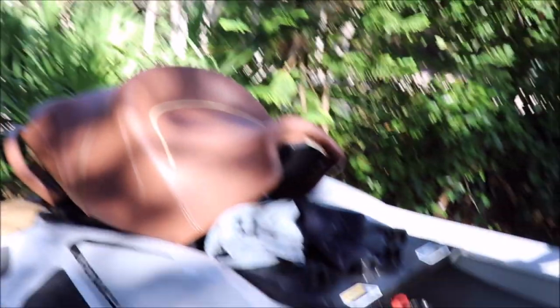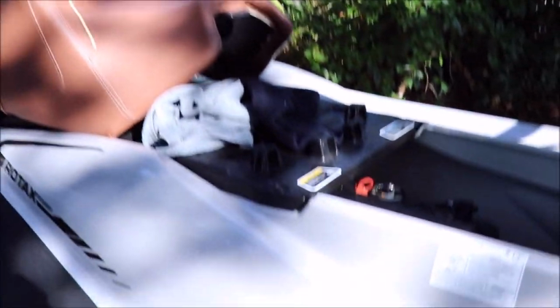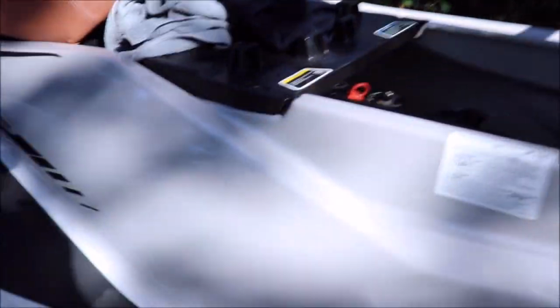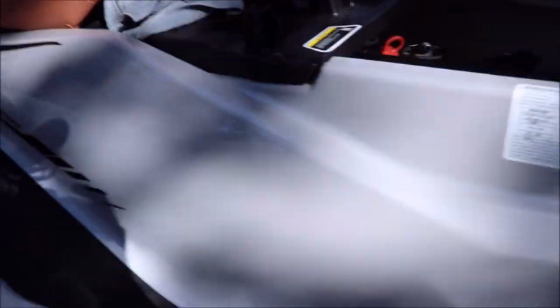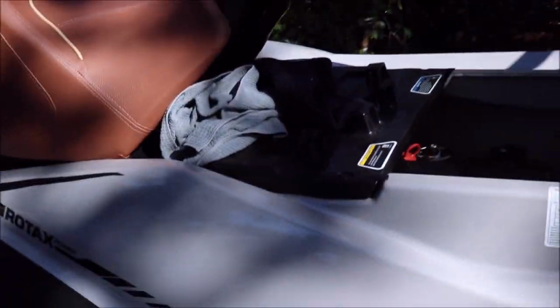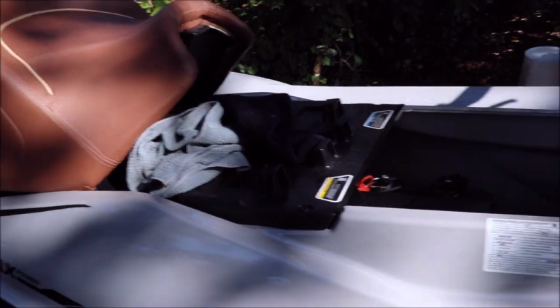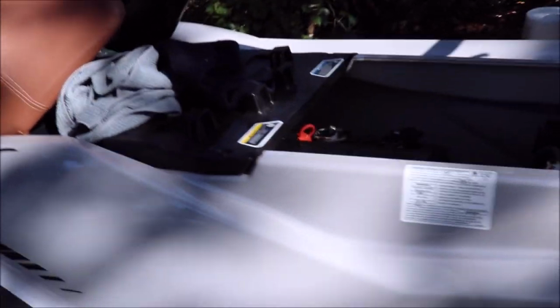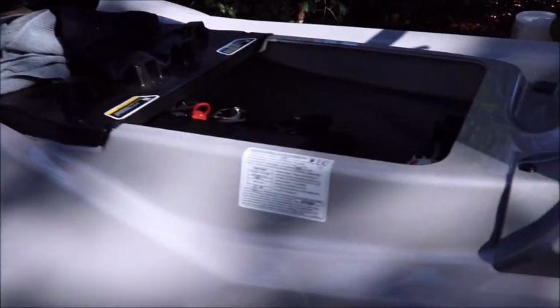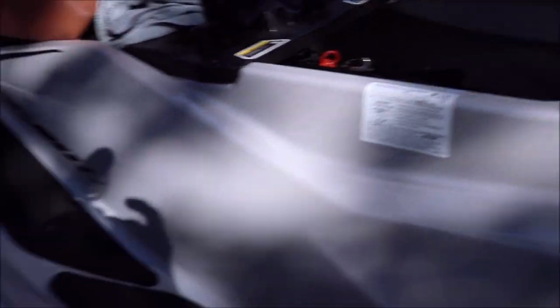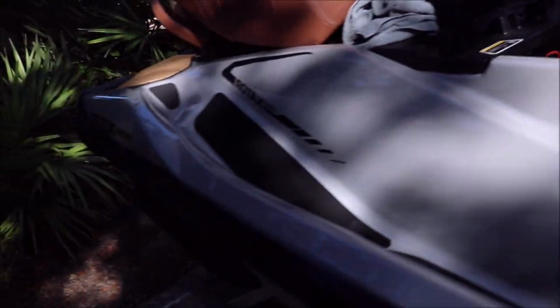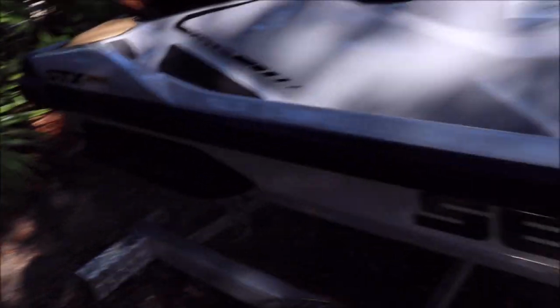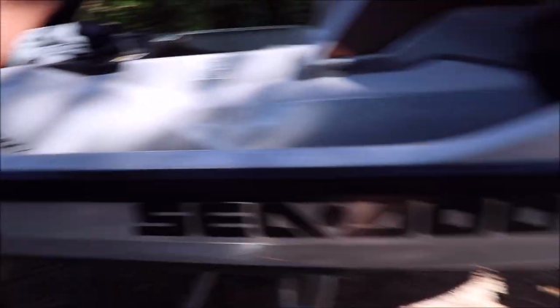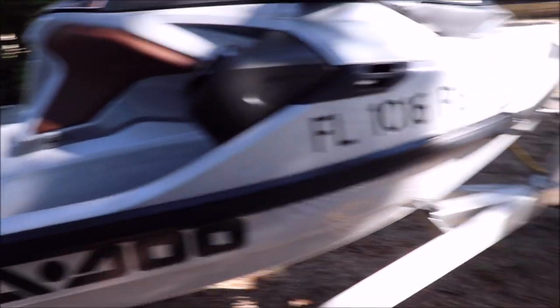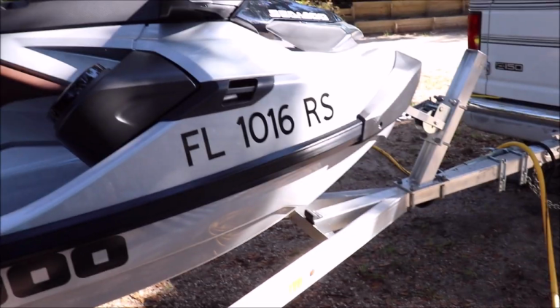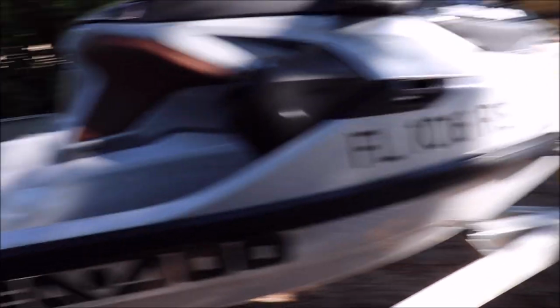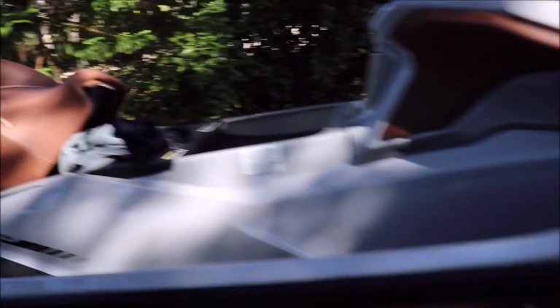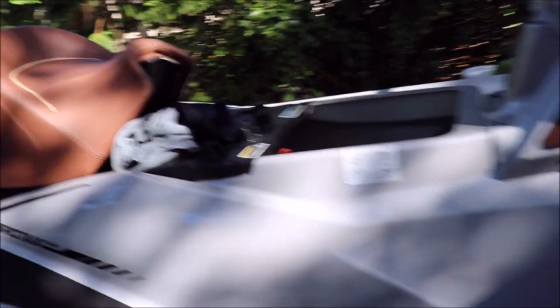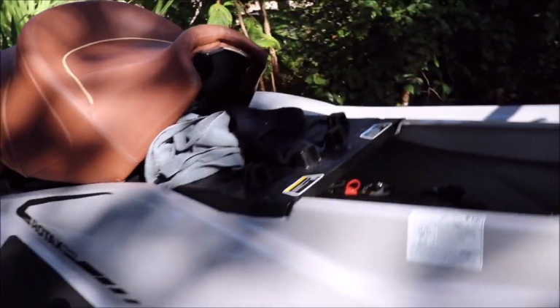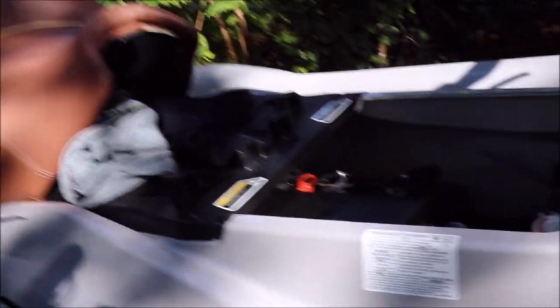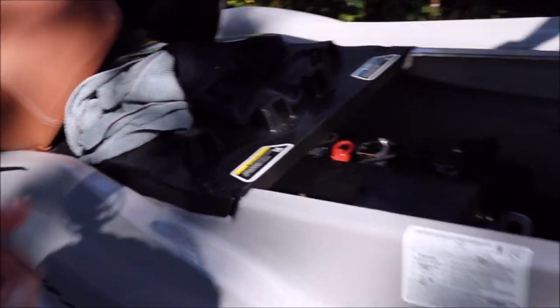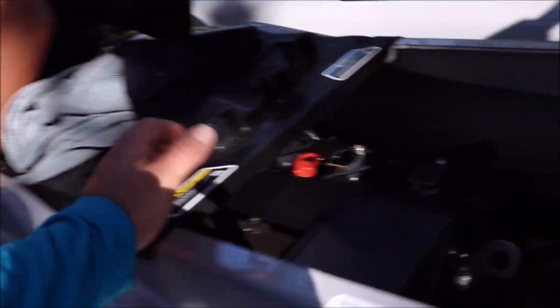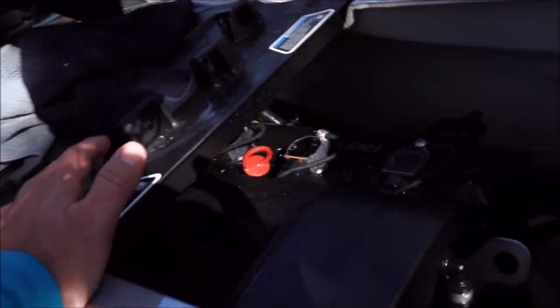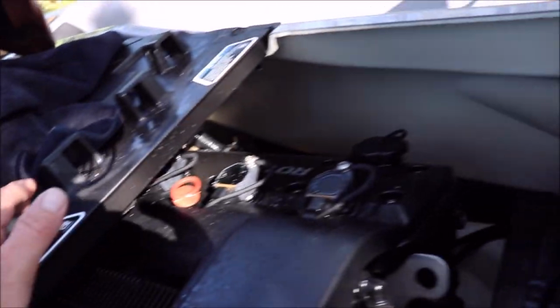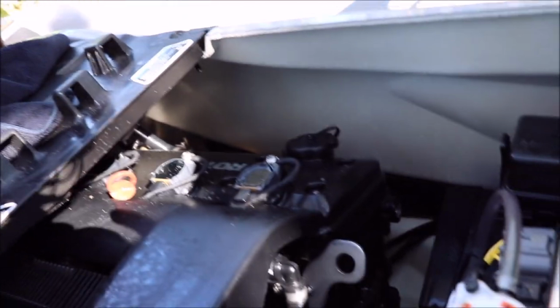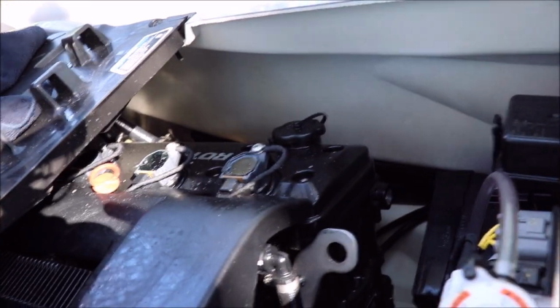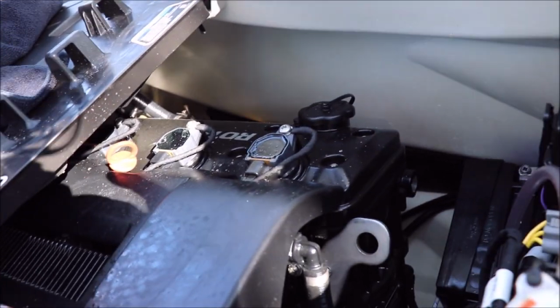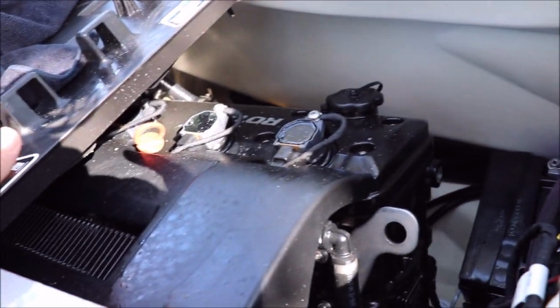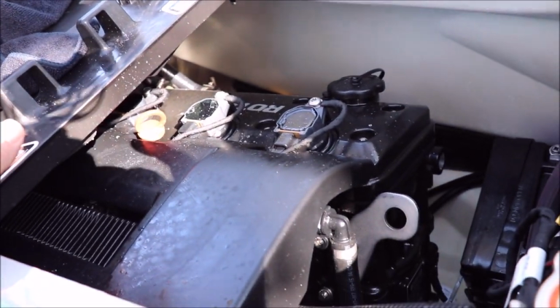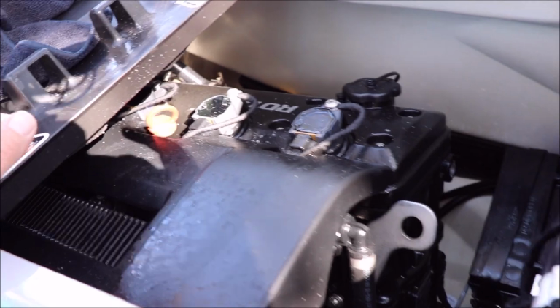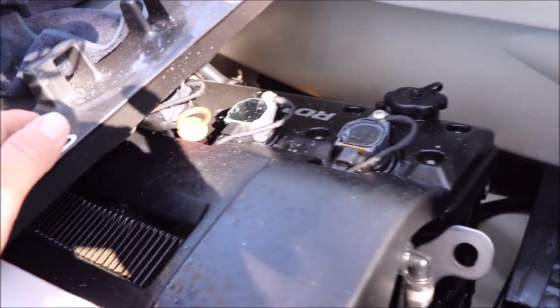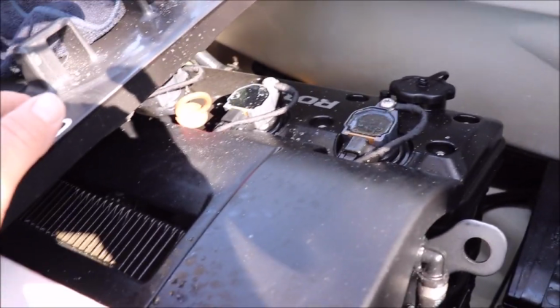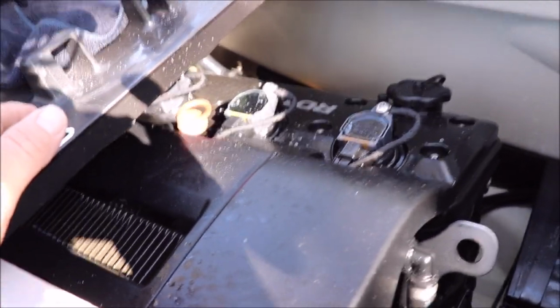Now it's time for the salt barrier application. We've got the ski all cleaned, exterior-wise, all good to go. Salt barrier goes on all your exterior engine and electrical components.